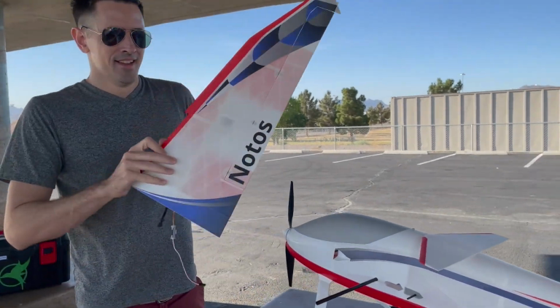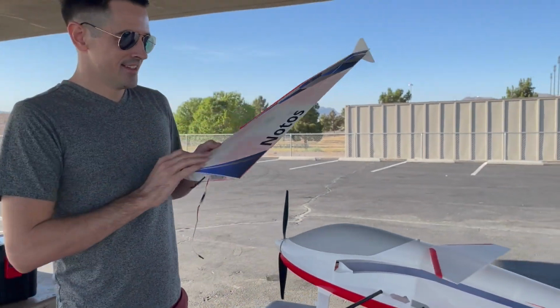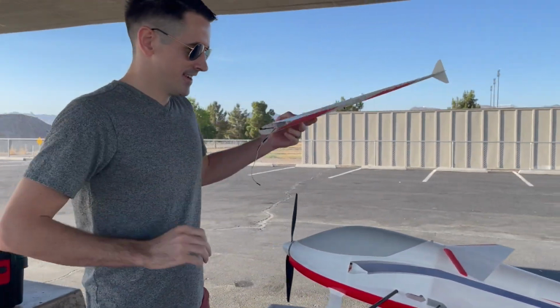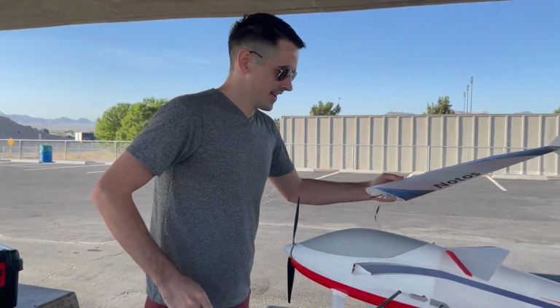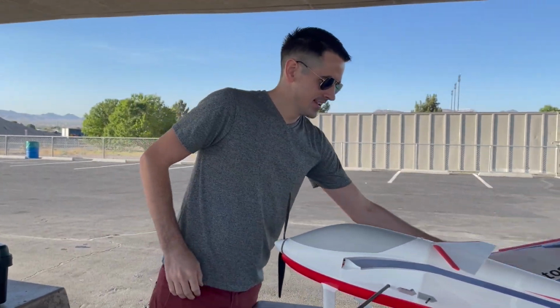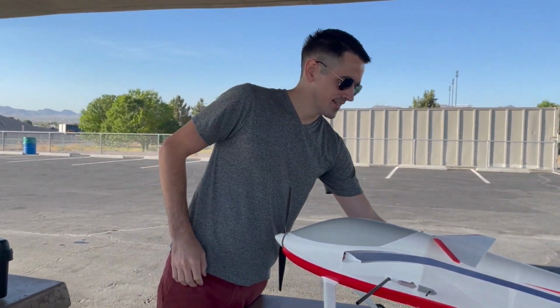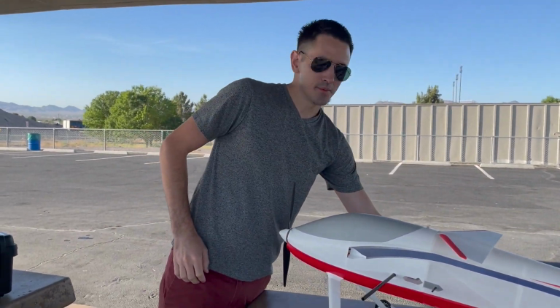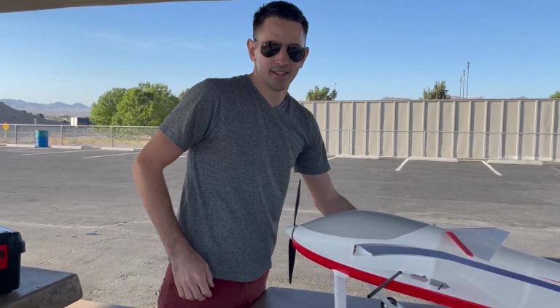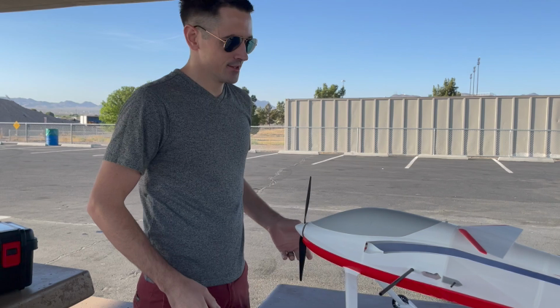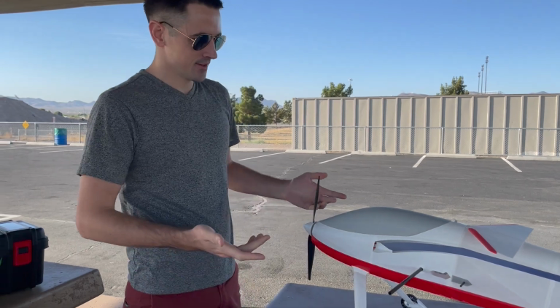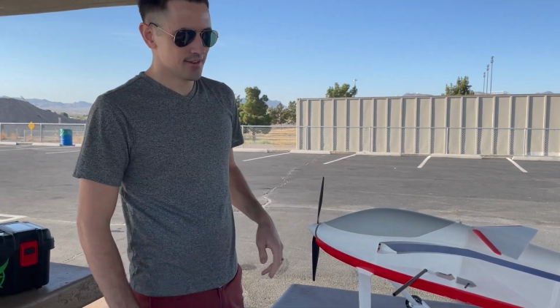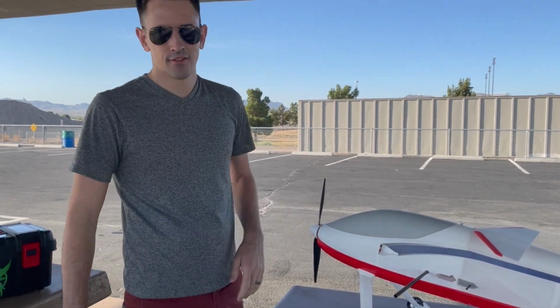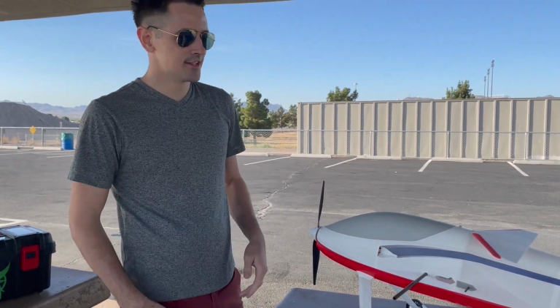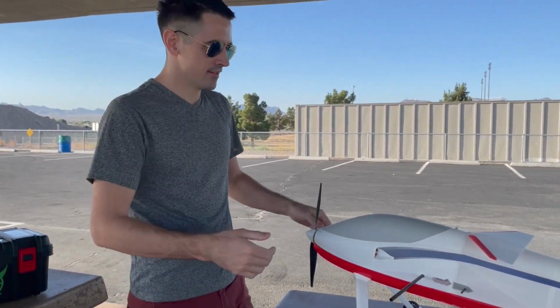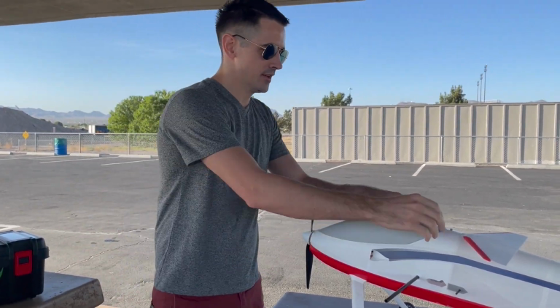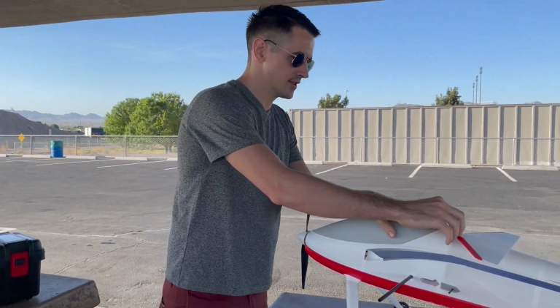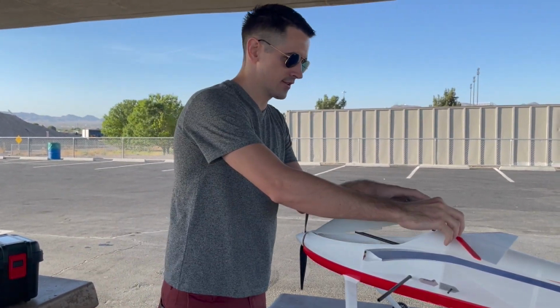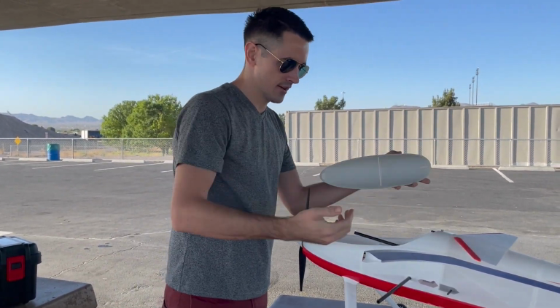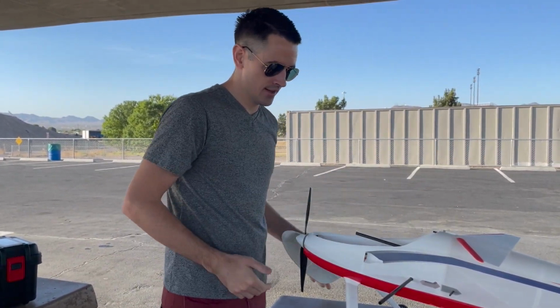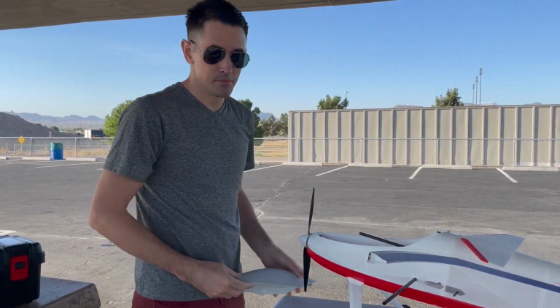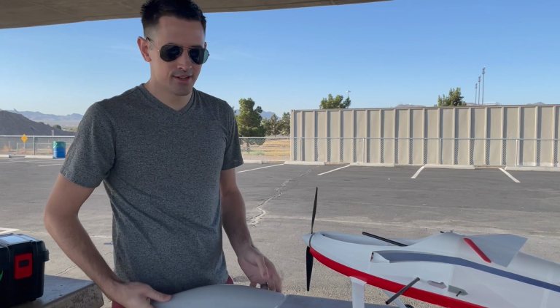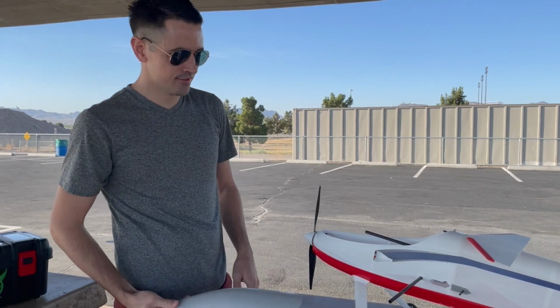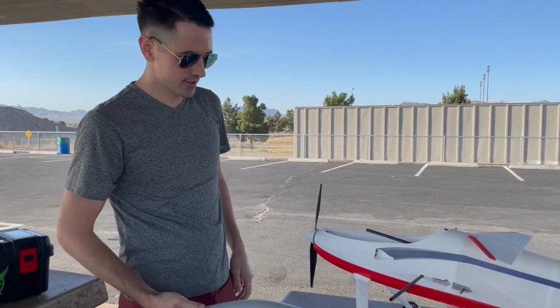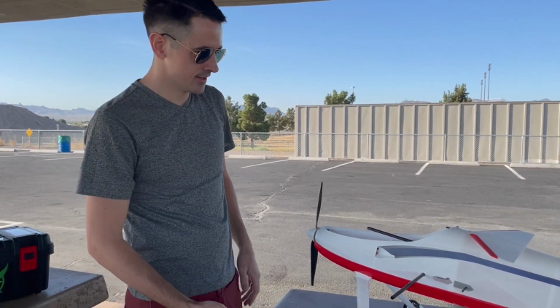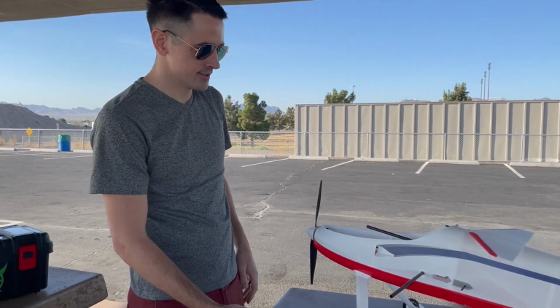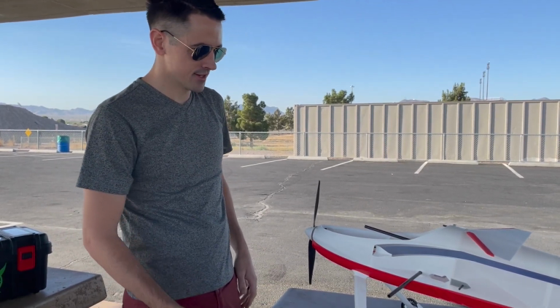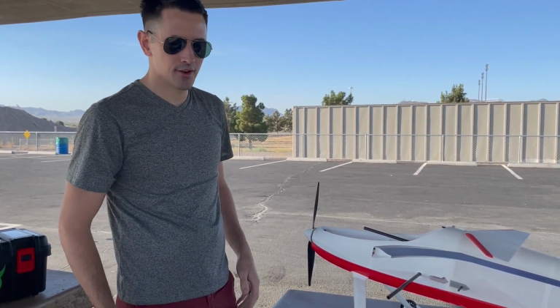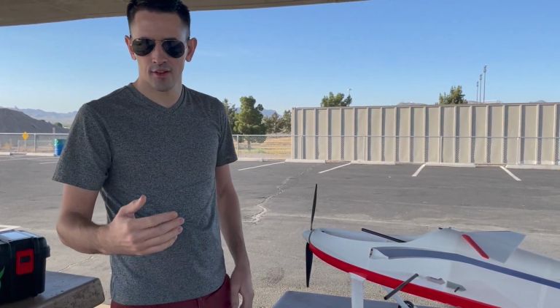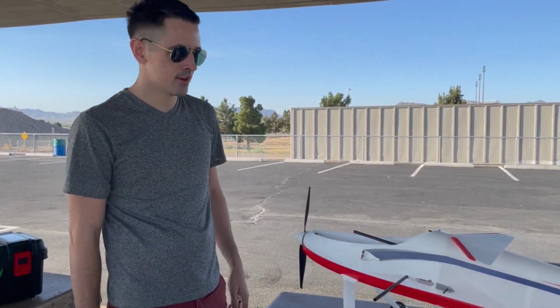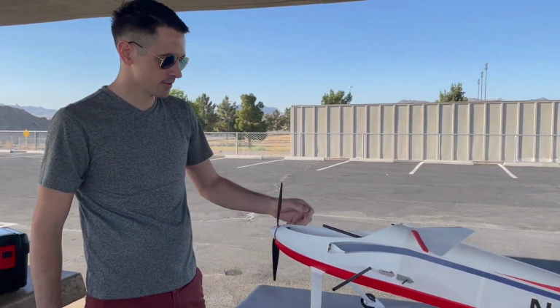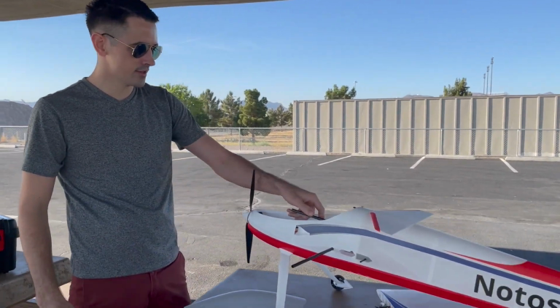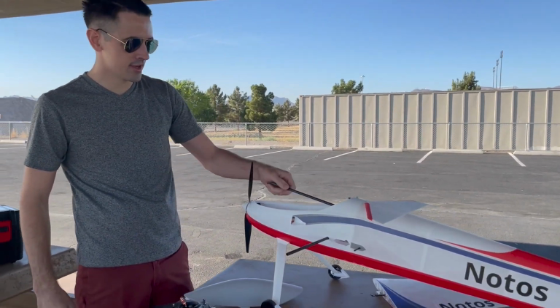Hey guys, today we got the 3D printed Notos. We're going to take it out for another flight. I took it out and flew it just after I got done building it. It flew really good. So today we're just going to go out and fly it a little more and get some more flight footage for you guys.